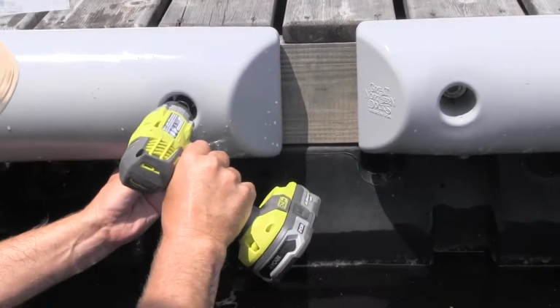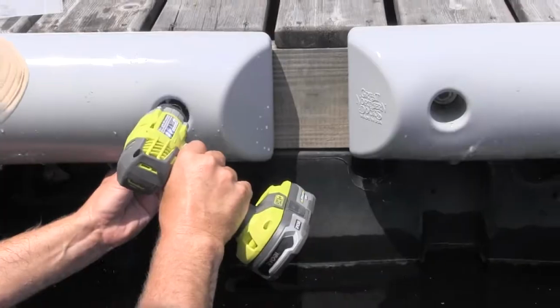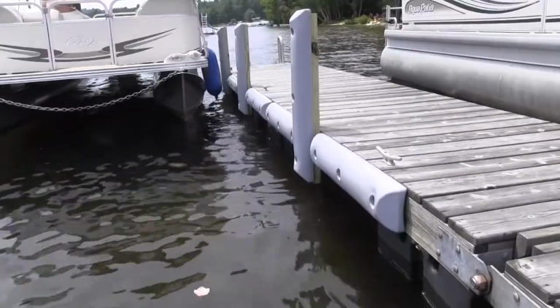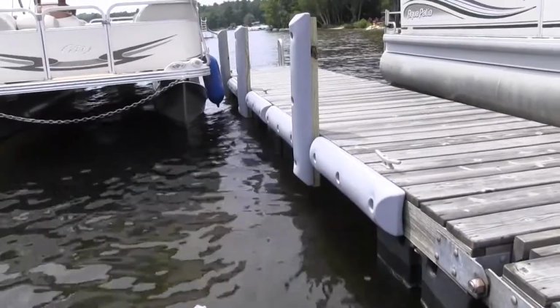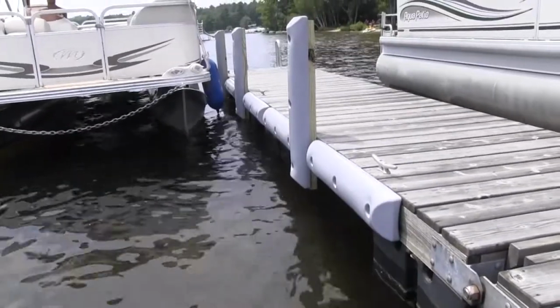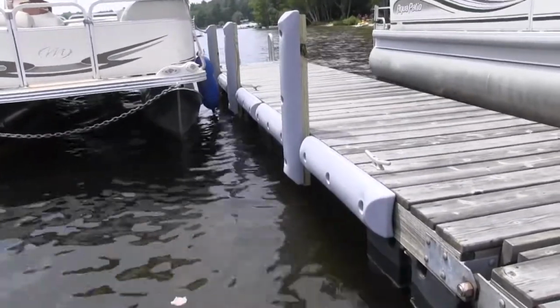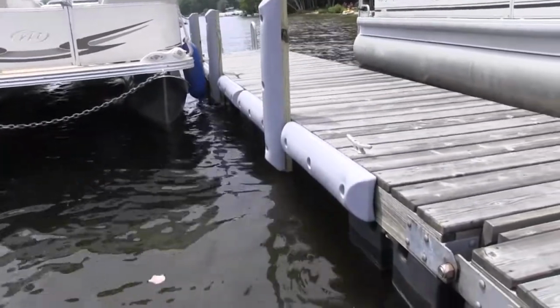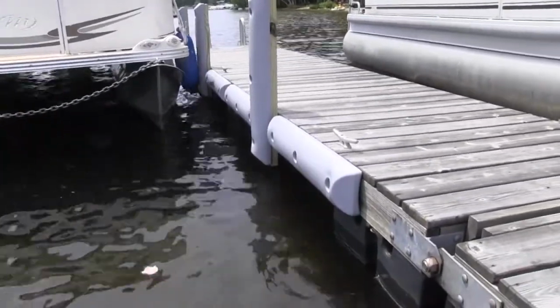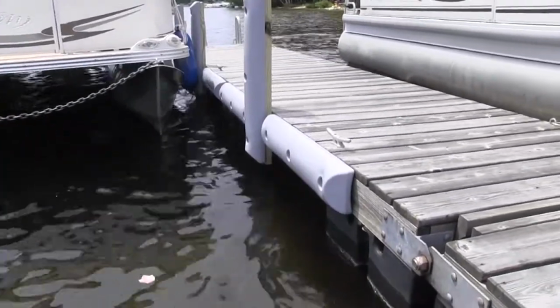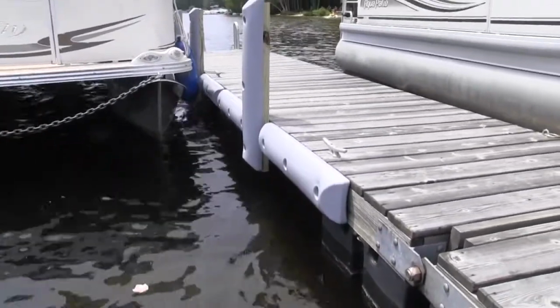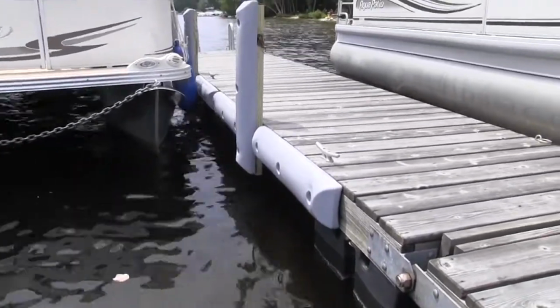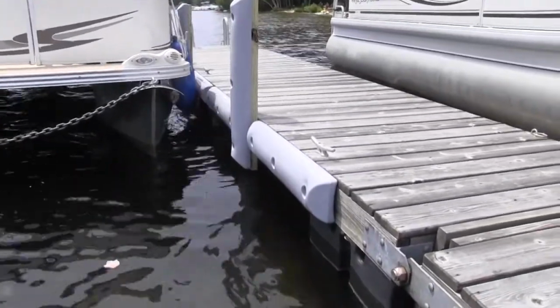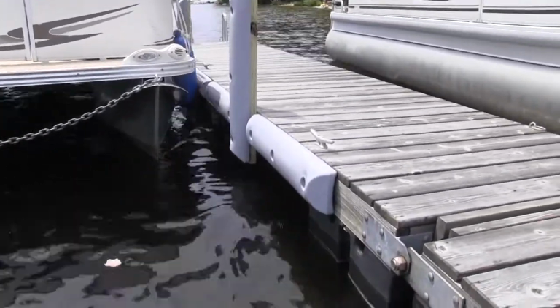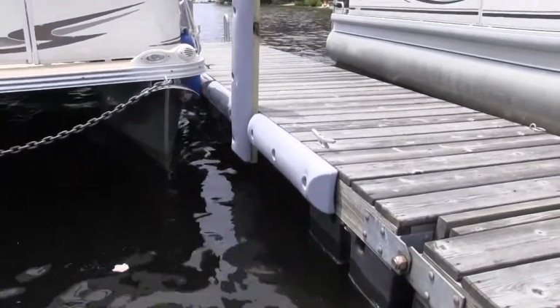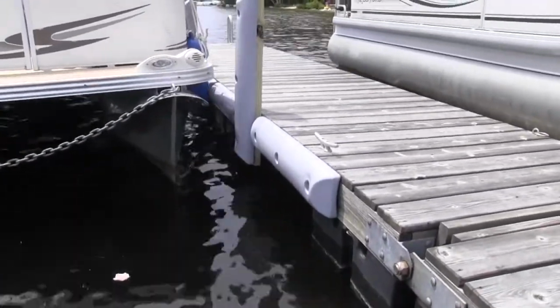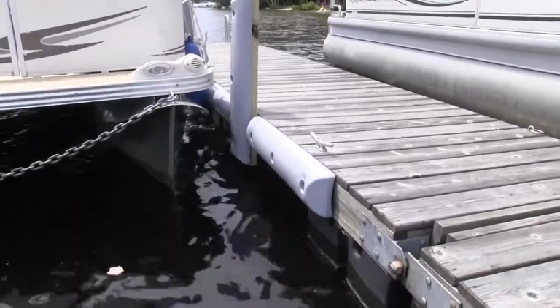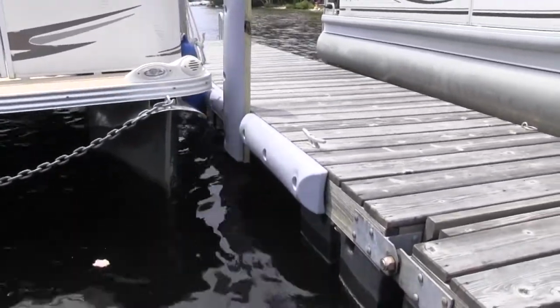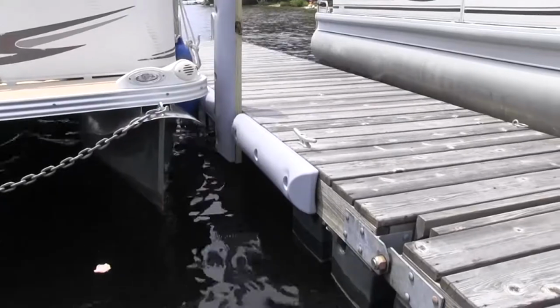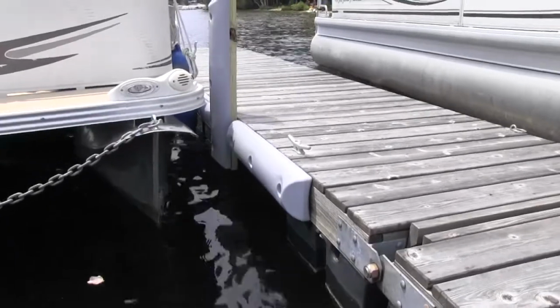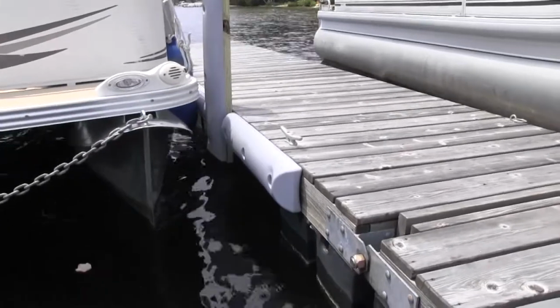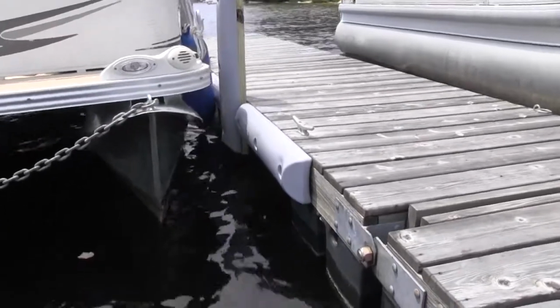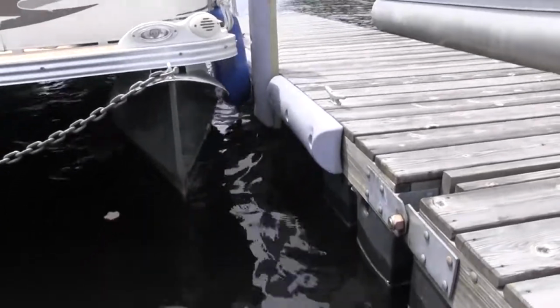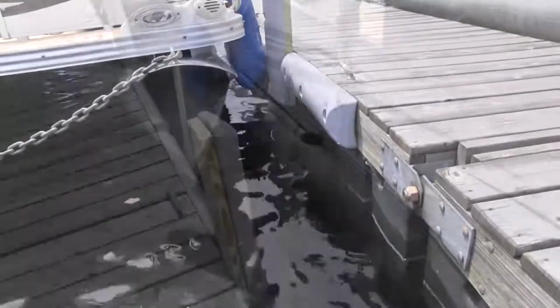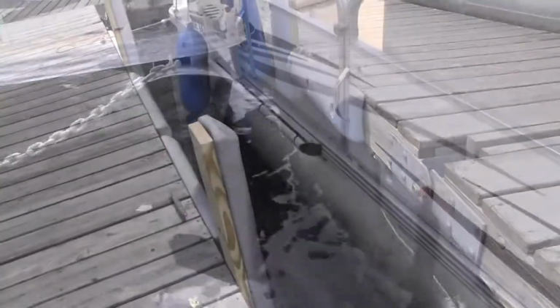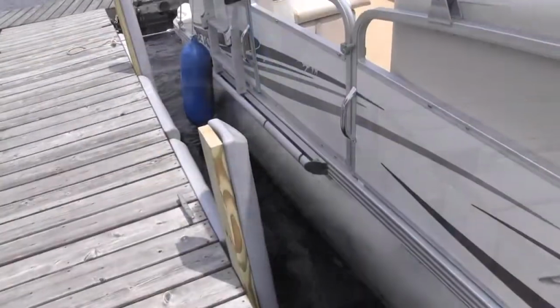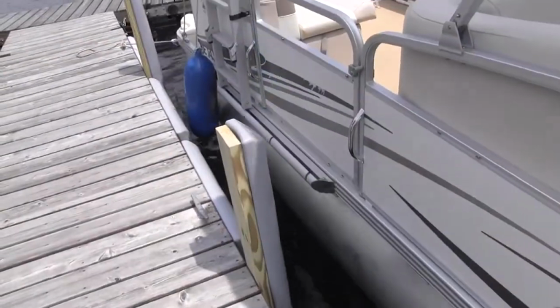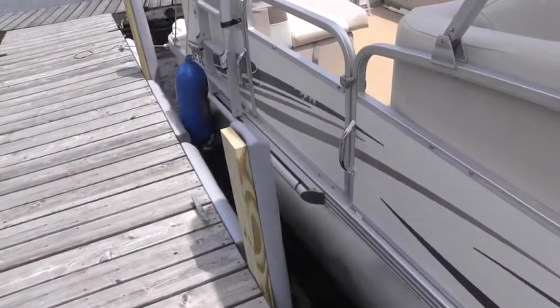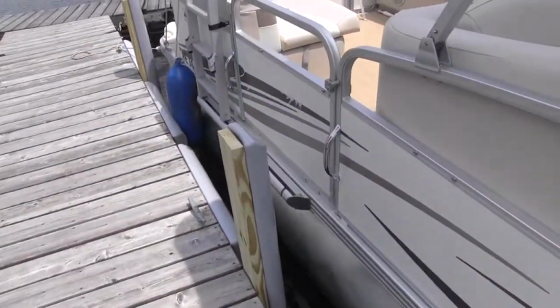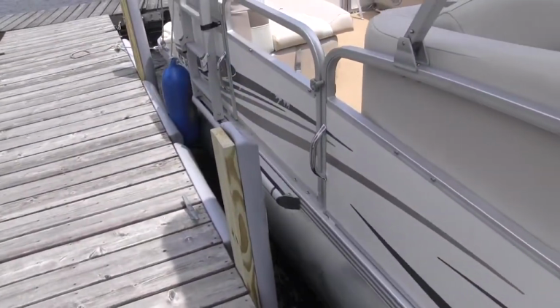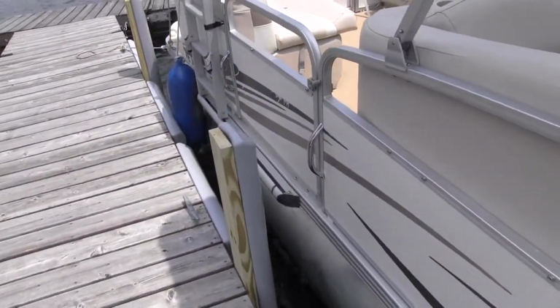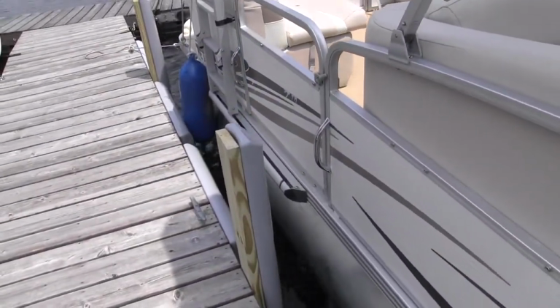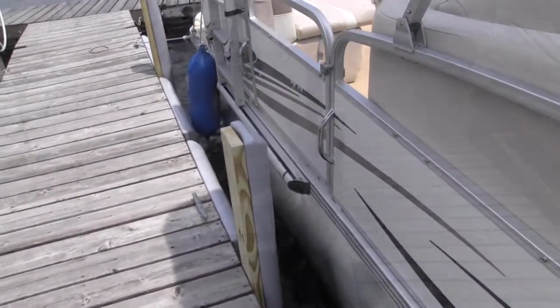A vertical bumper can help prevent your boat from bobbing under or over the edge of the dock. The backside of the Guardian is curved and has ribbed pockets that provide extra strength for bumping.